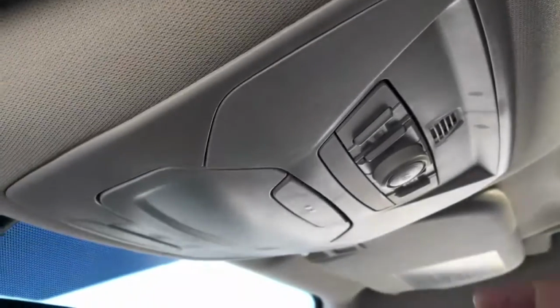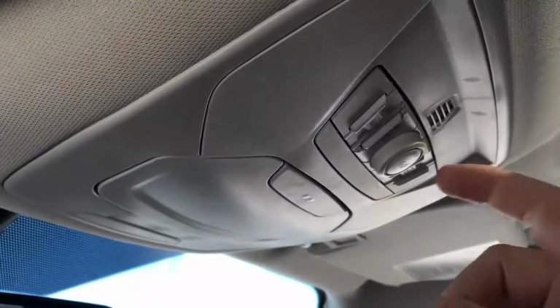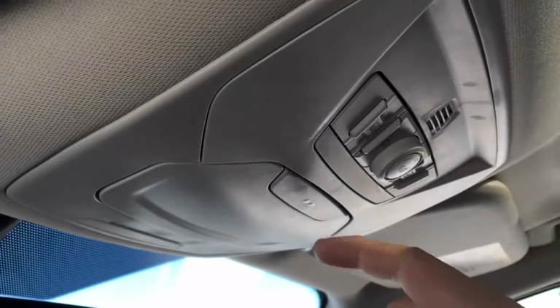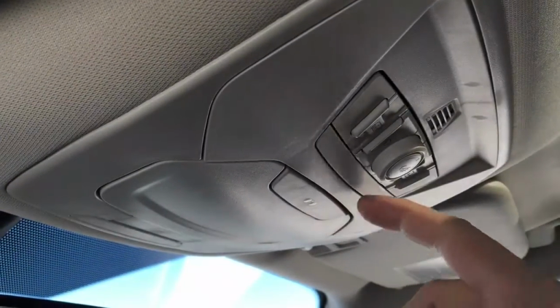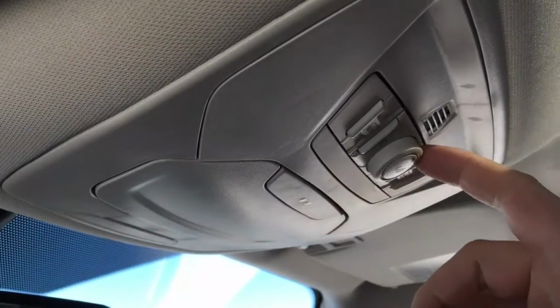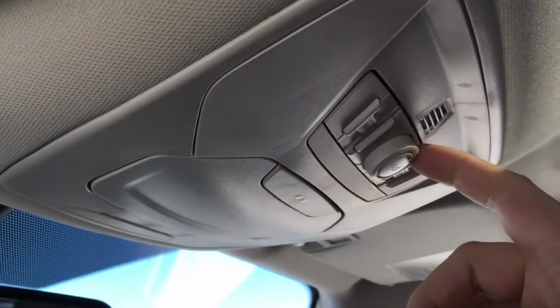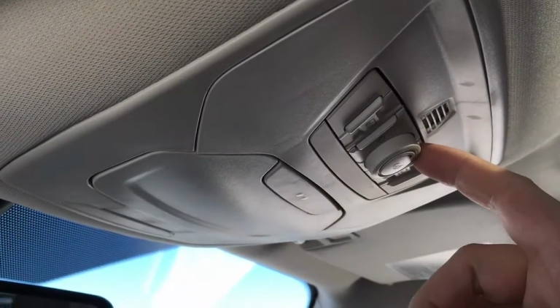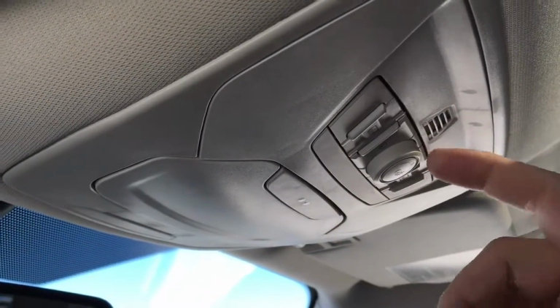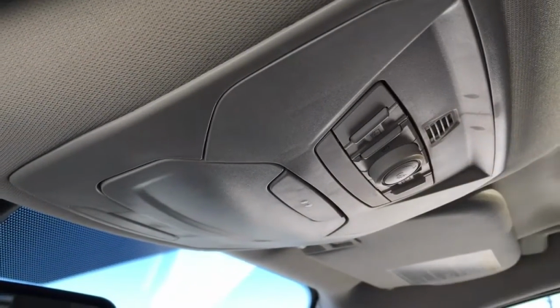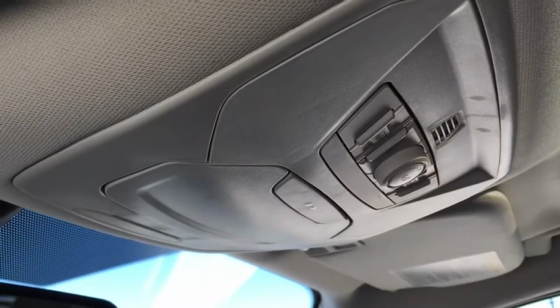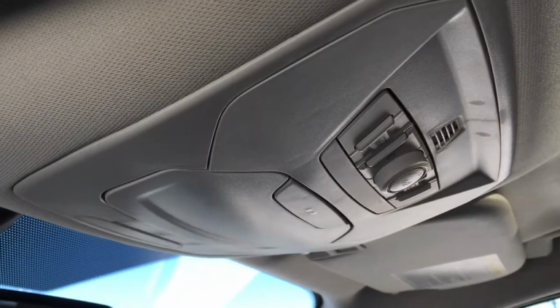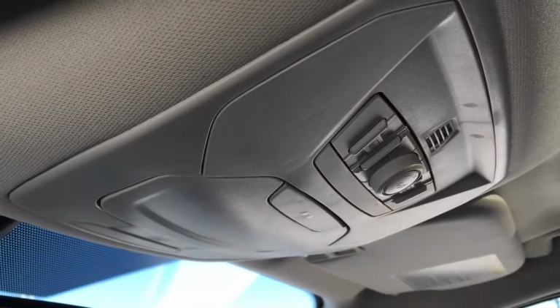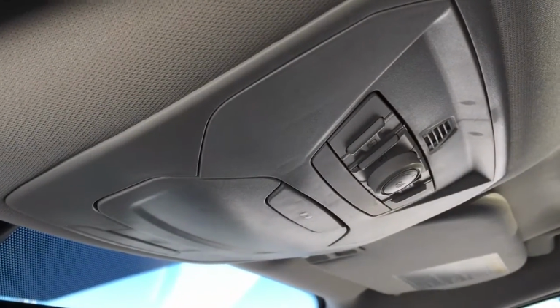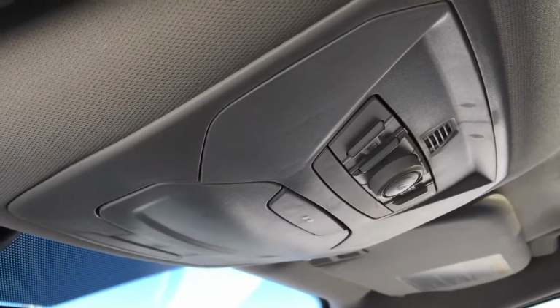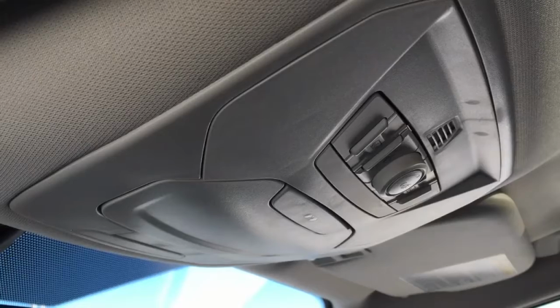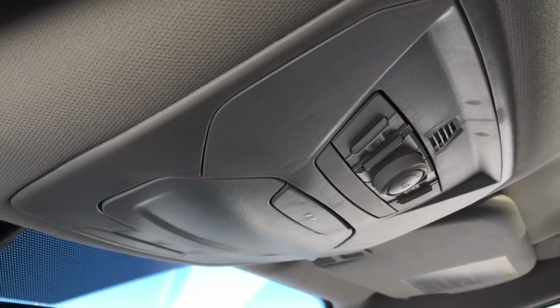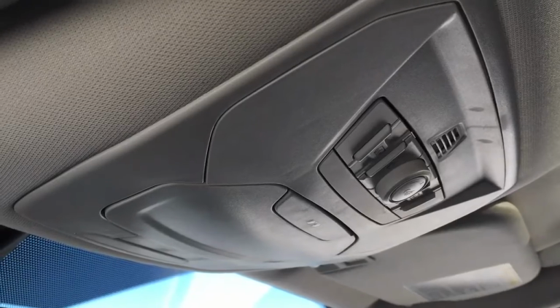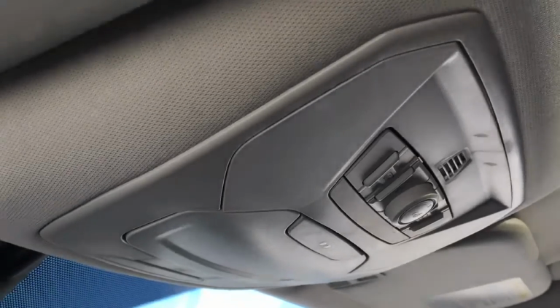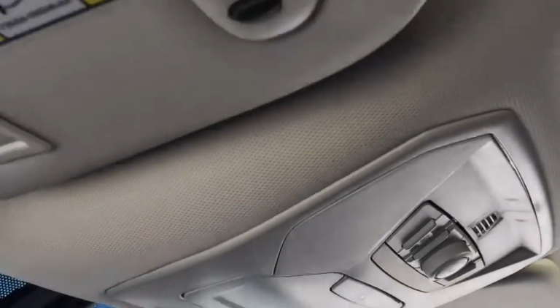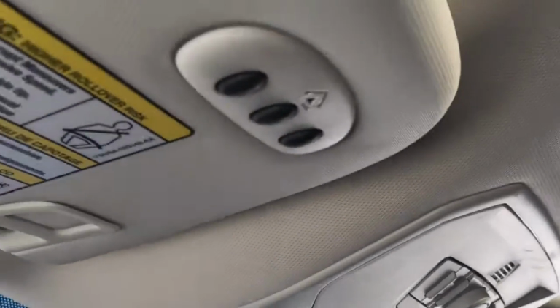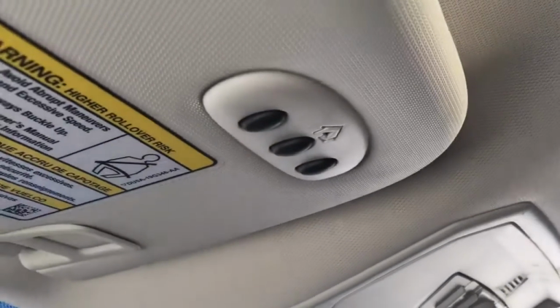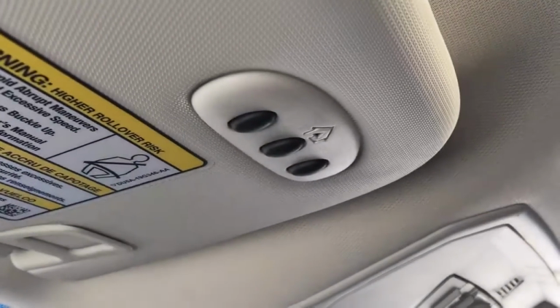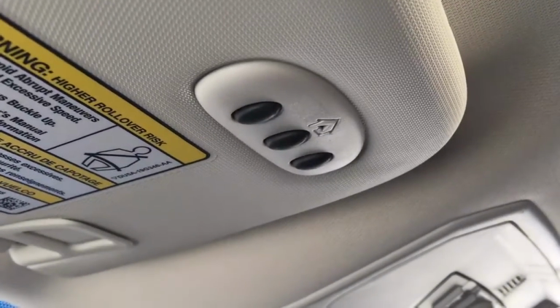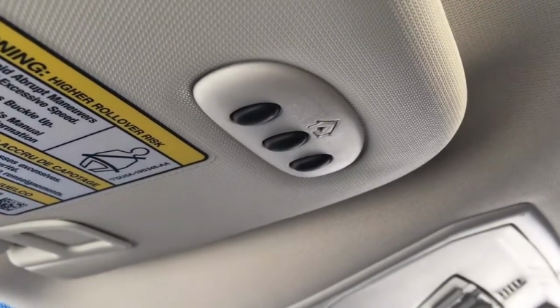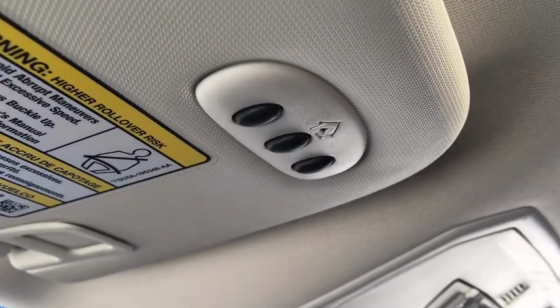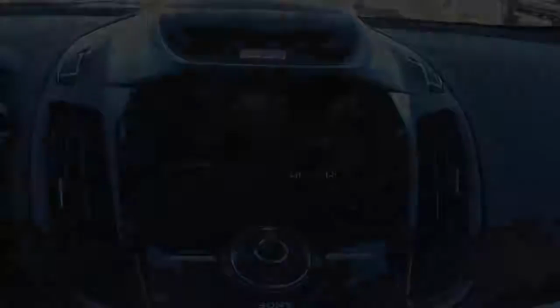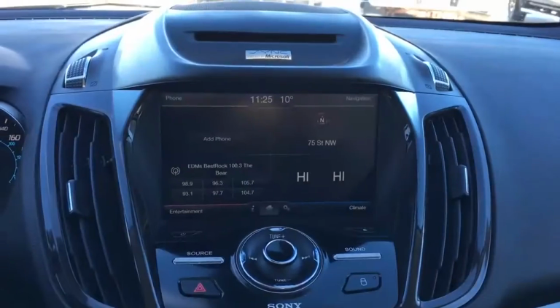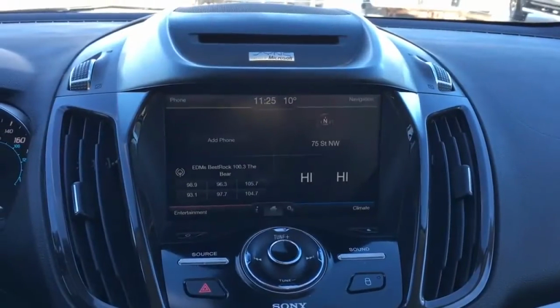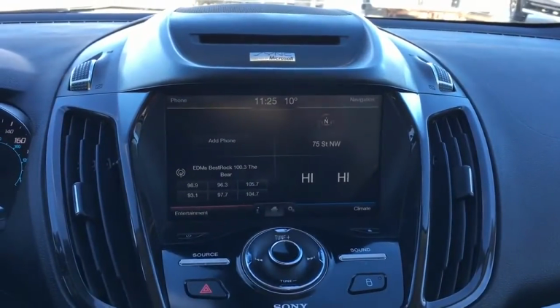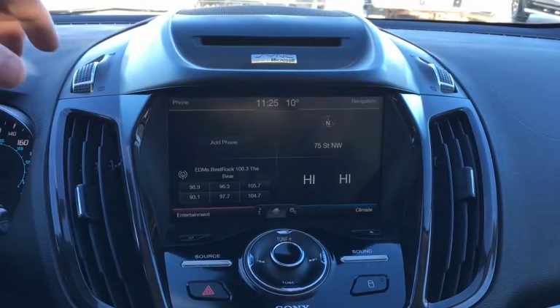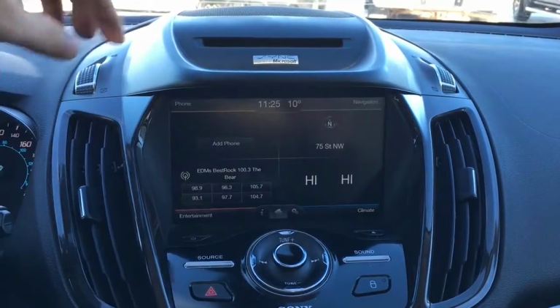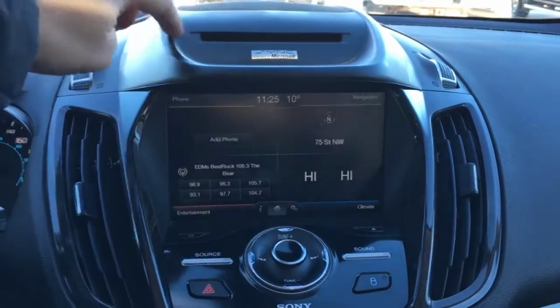Up top, from back to front, there's a twin panel moonroof. In the overhead console we have storage for glasses, interior lighting controls, as well as controls for the moonroof. In the driver visor there's a universal garage door opener.